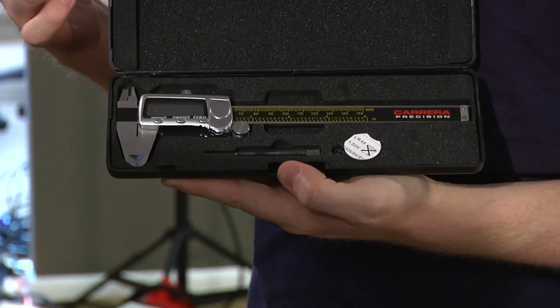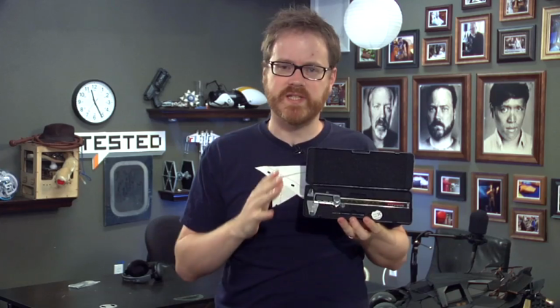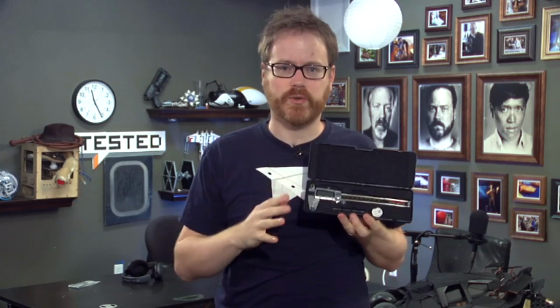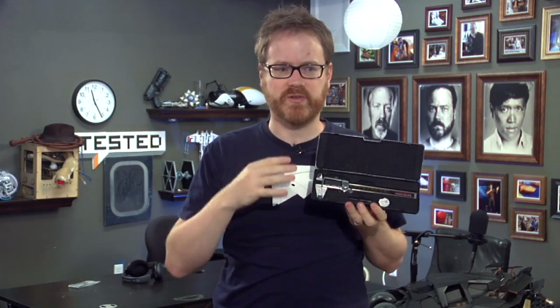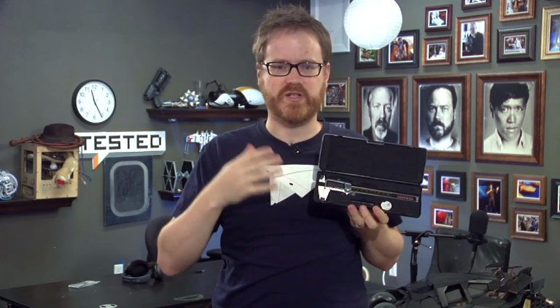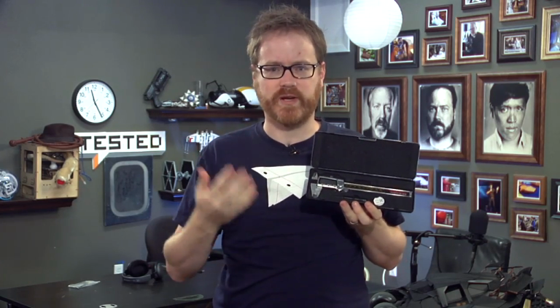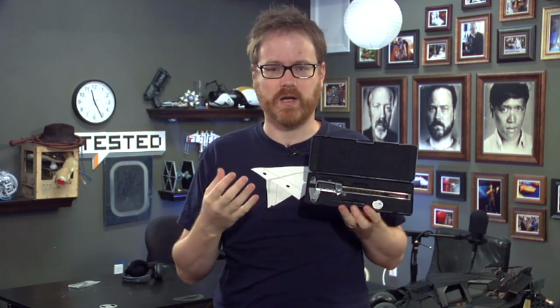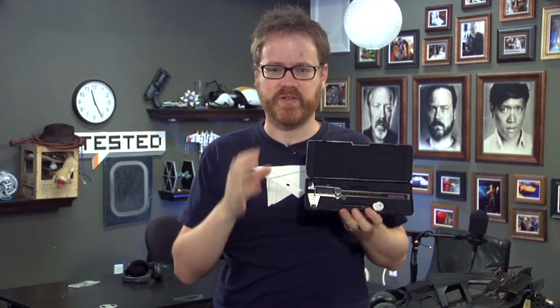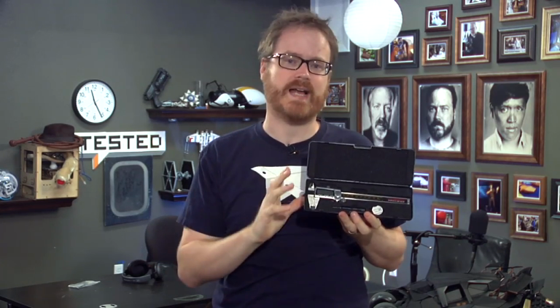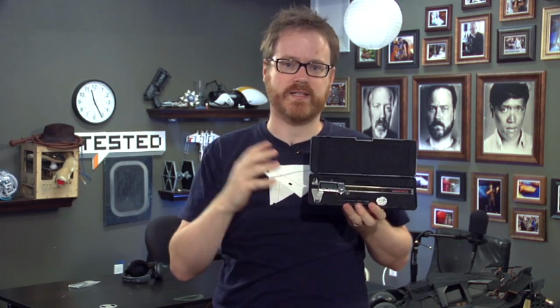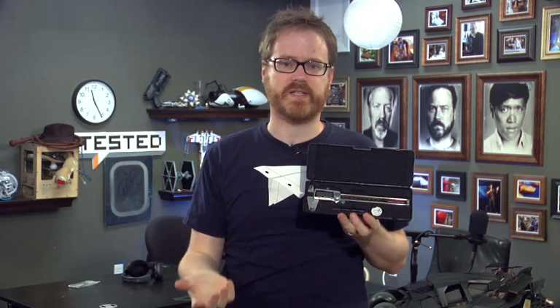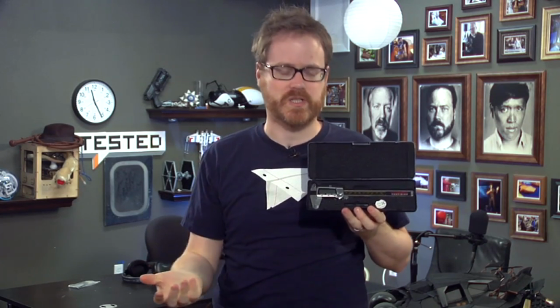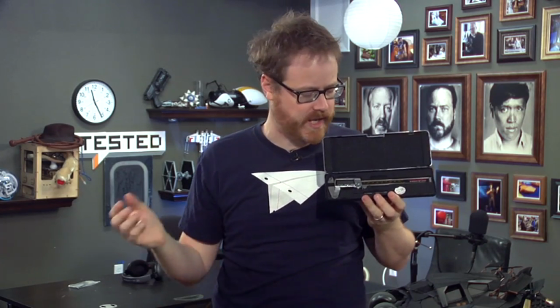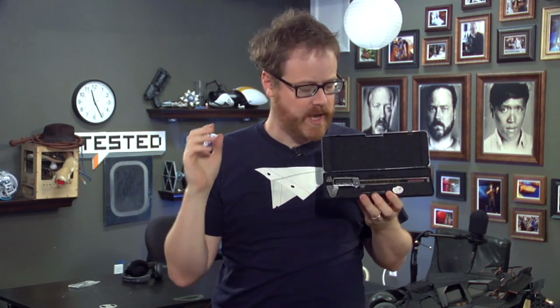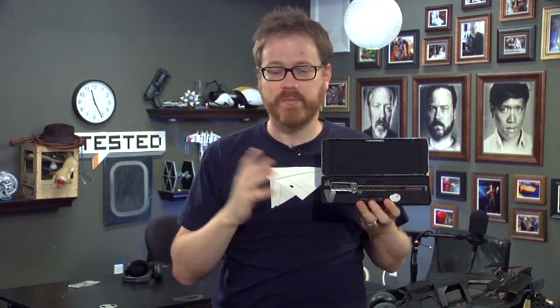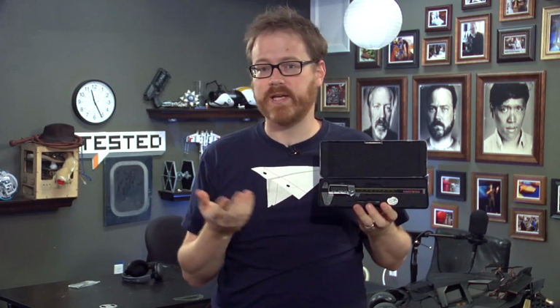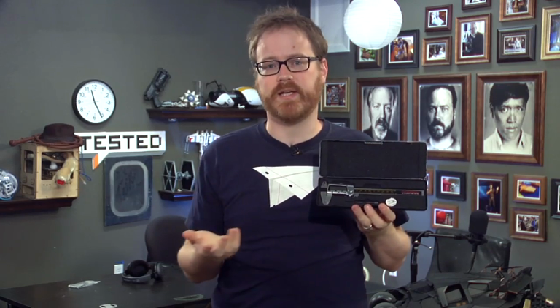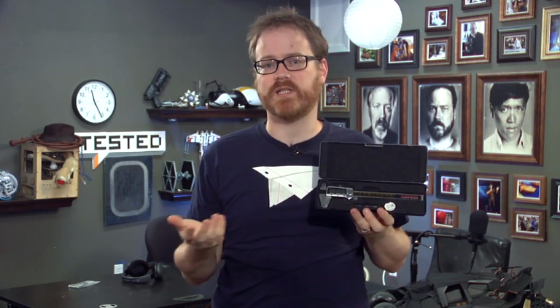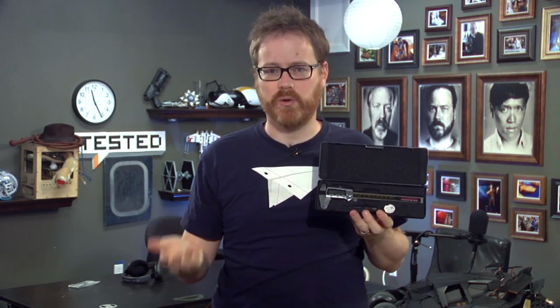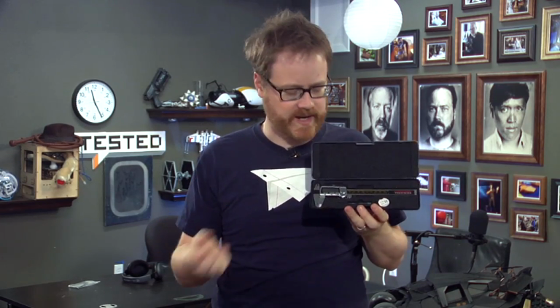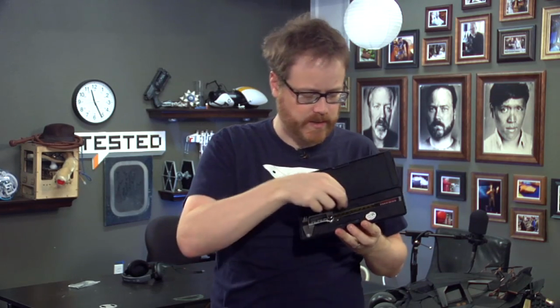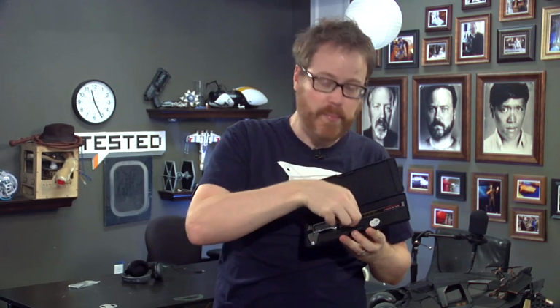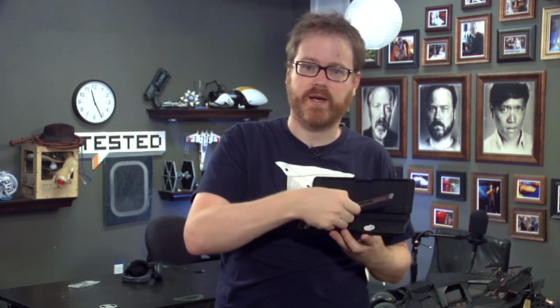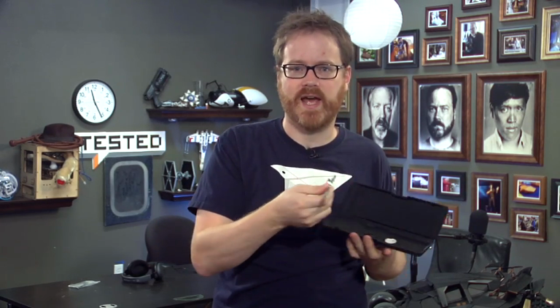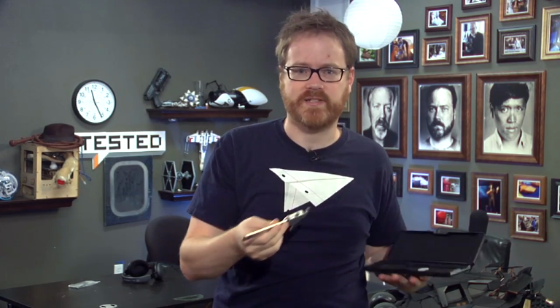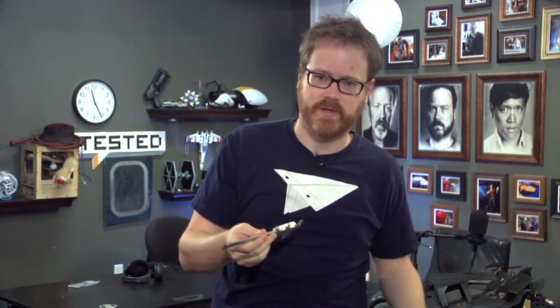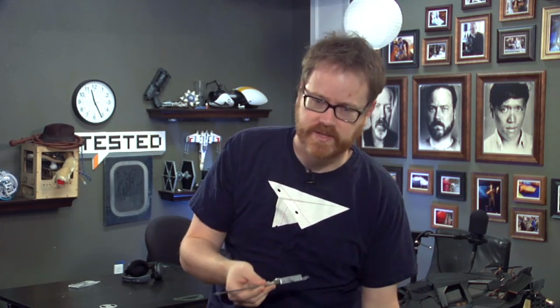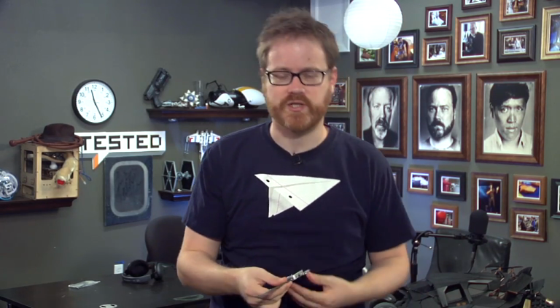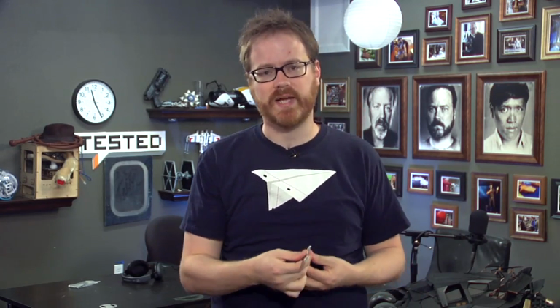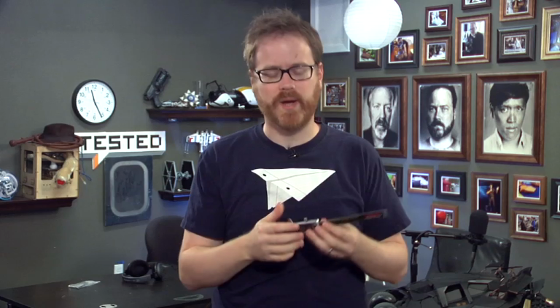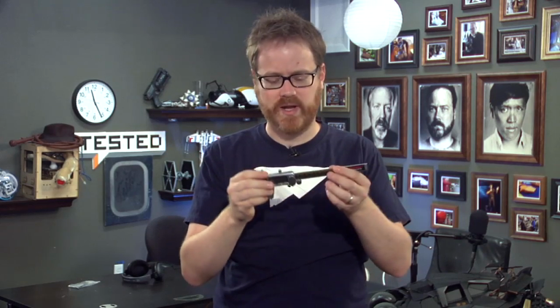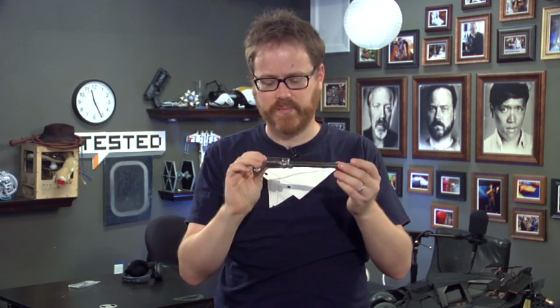When I was in school, this would have been $200, $300. It would have had a dial instead of a digital display, and they would have been really, really expensive, and no one would have had a set. But now, thanks to the miracle of technology, you can buy them for about 25 bucks.